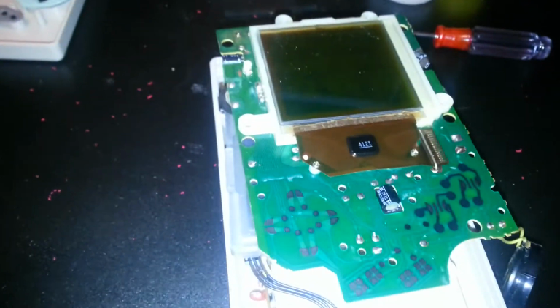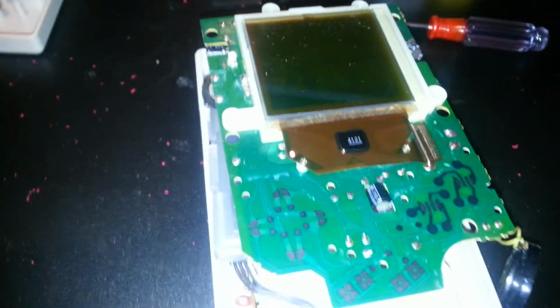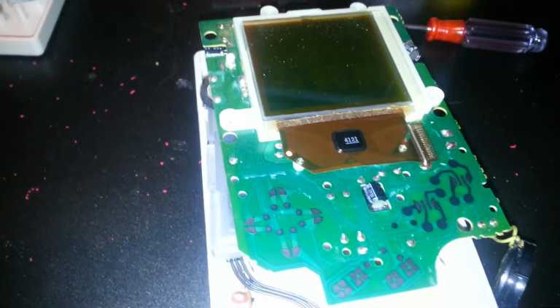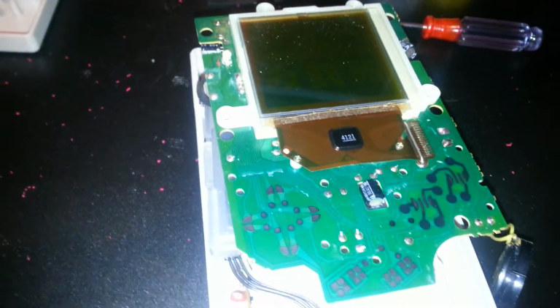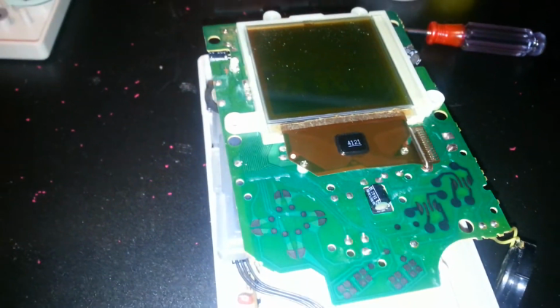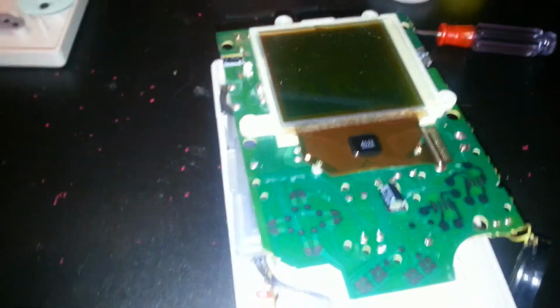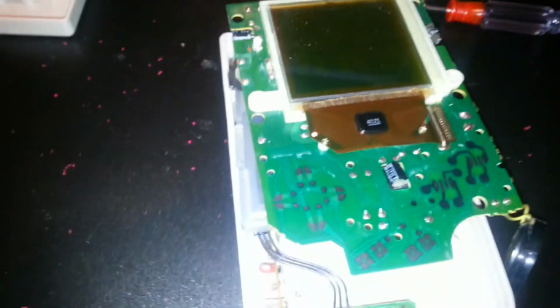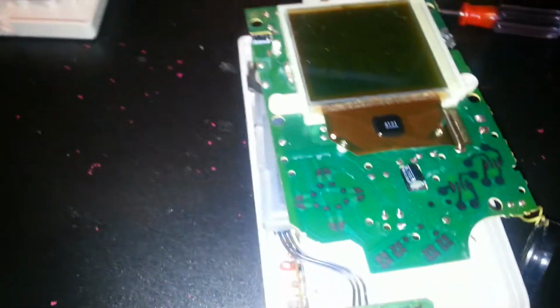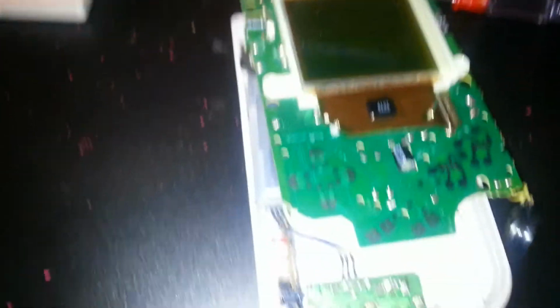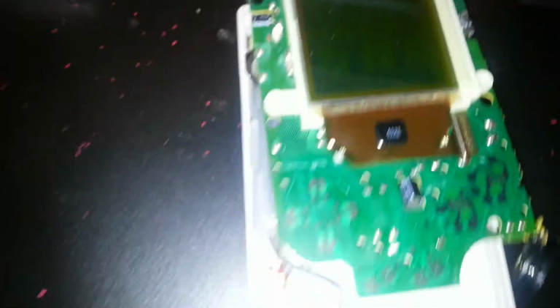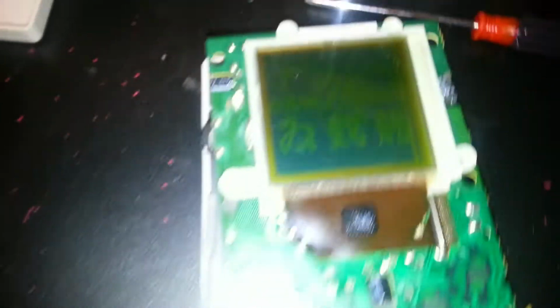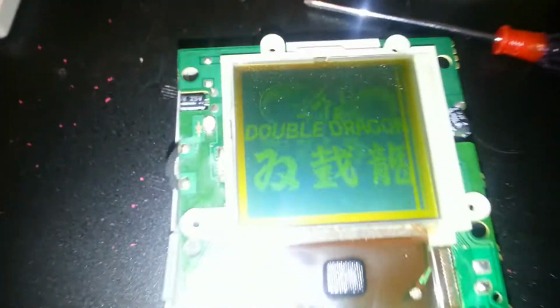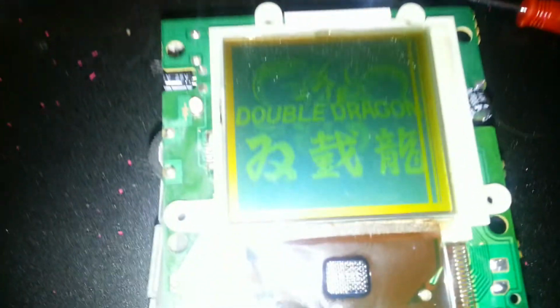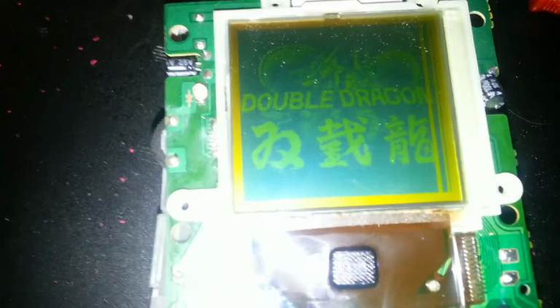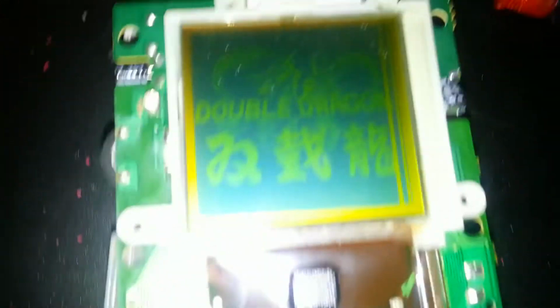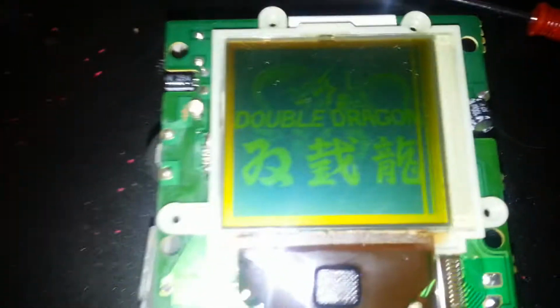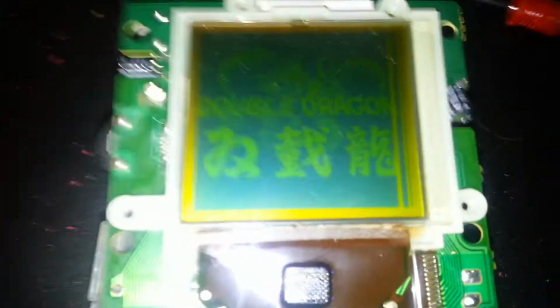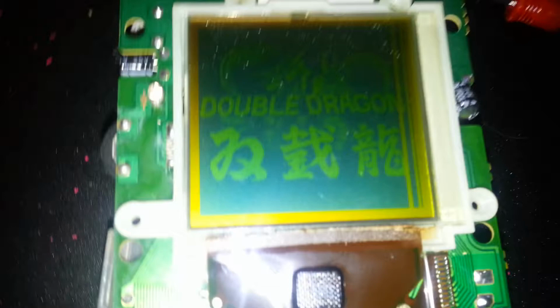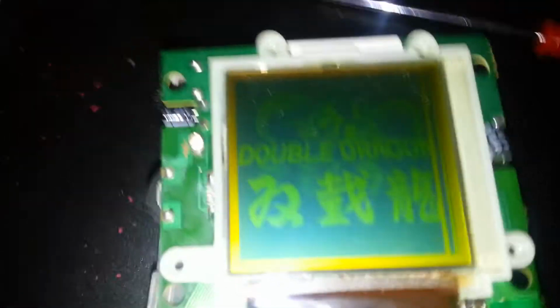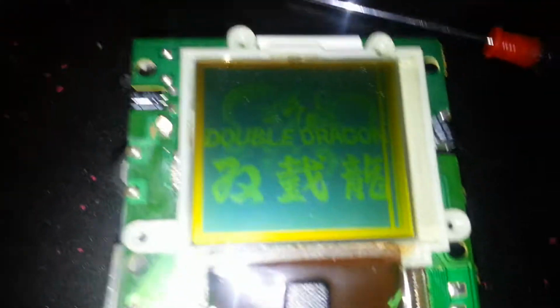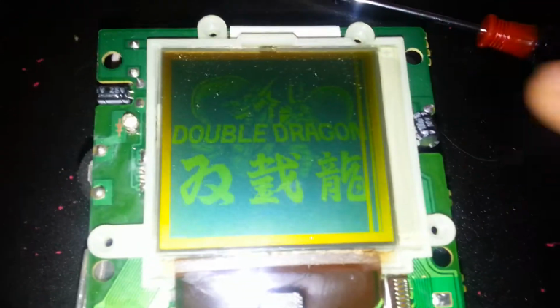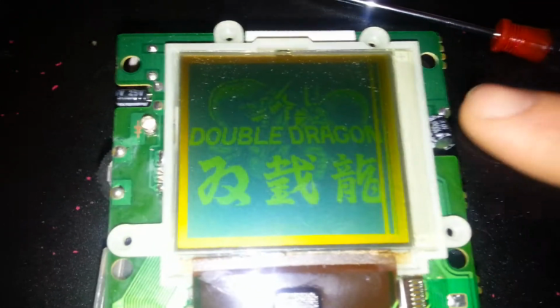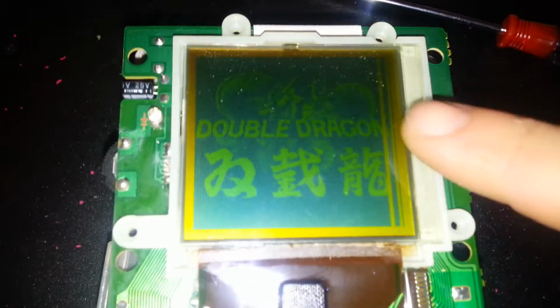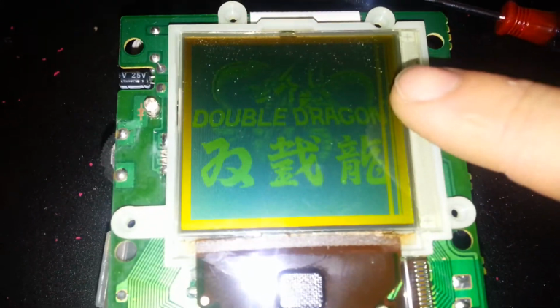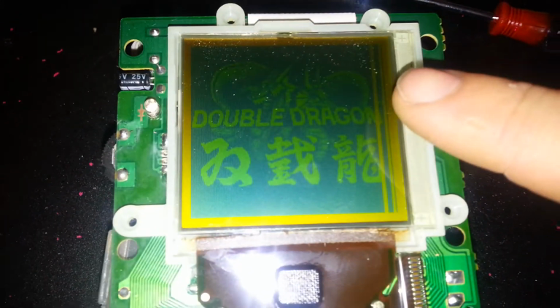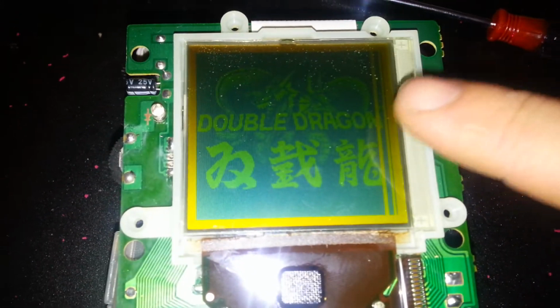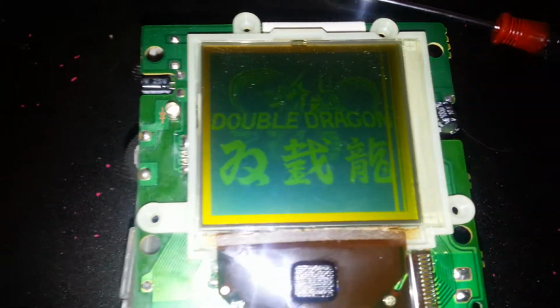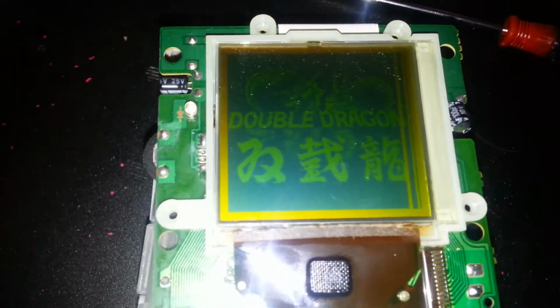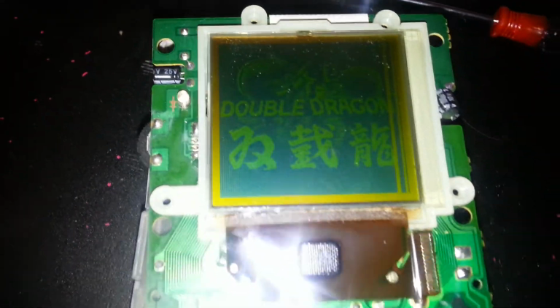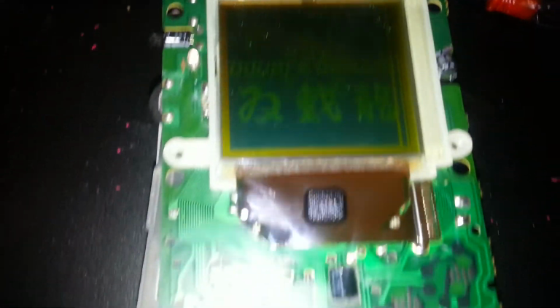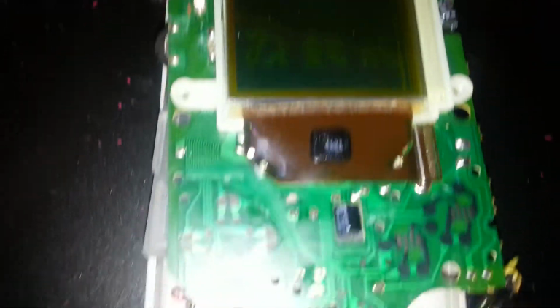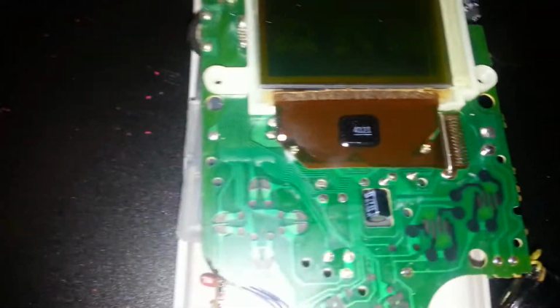Today I wanted to show everyone how to remove those annoying missing lines in the original Game Boy.